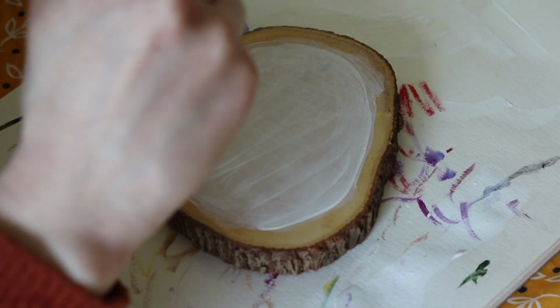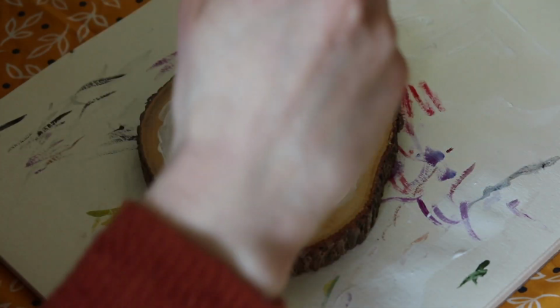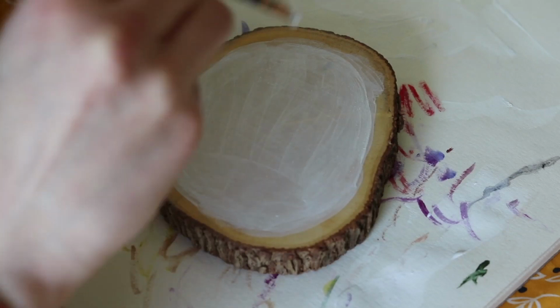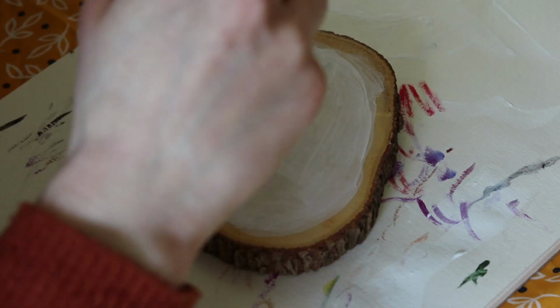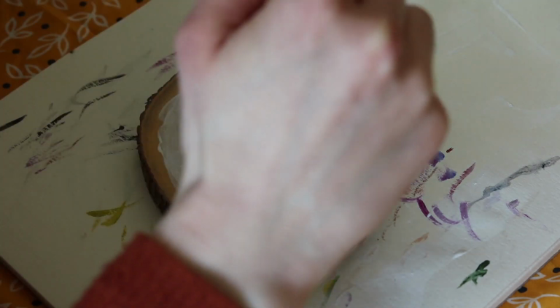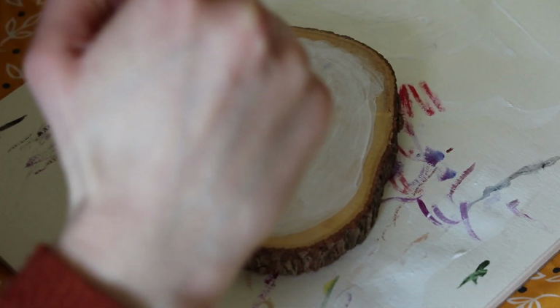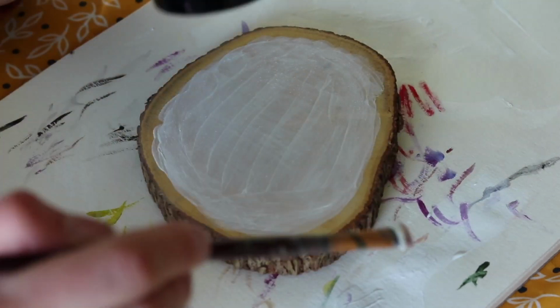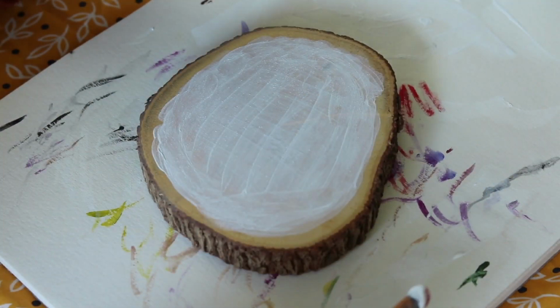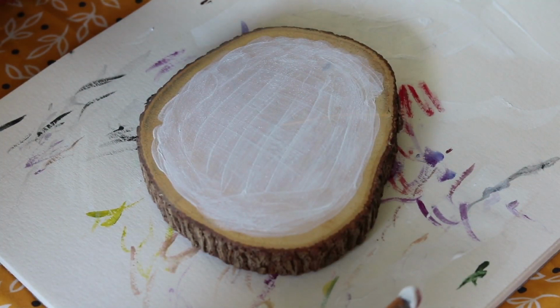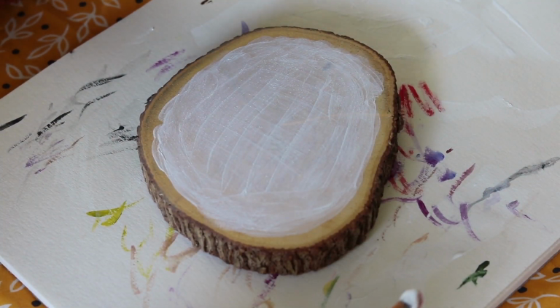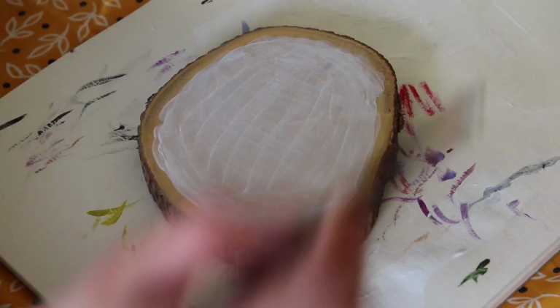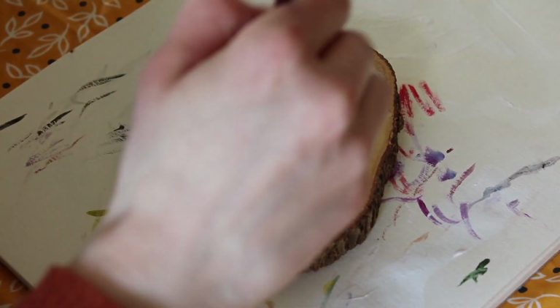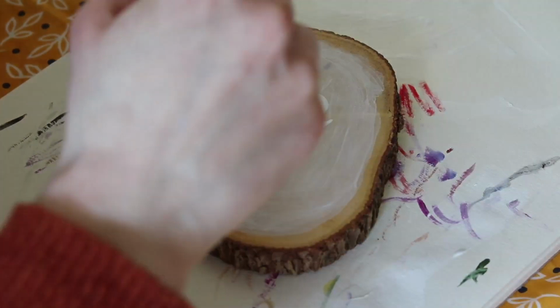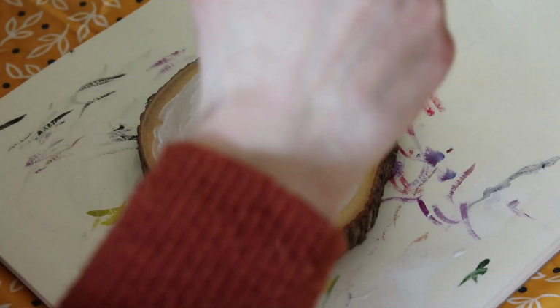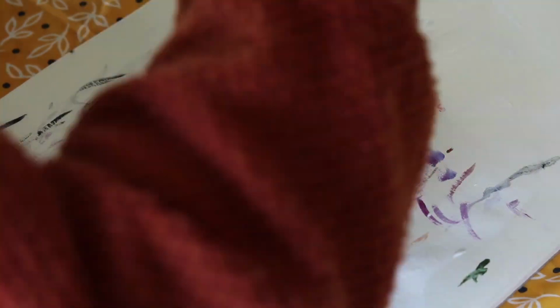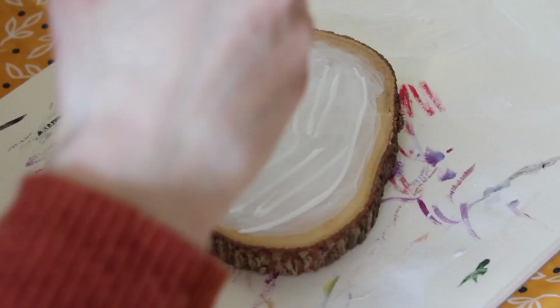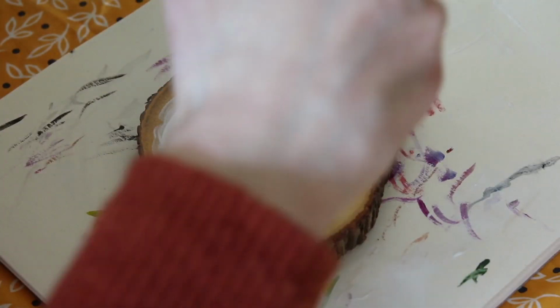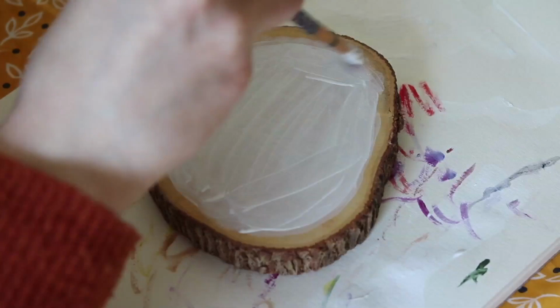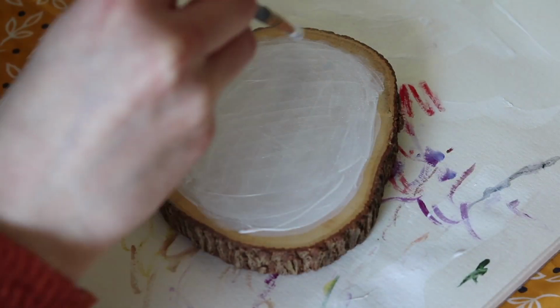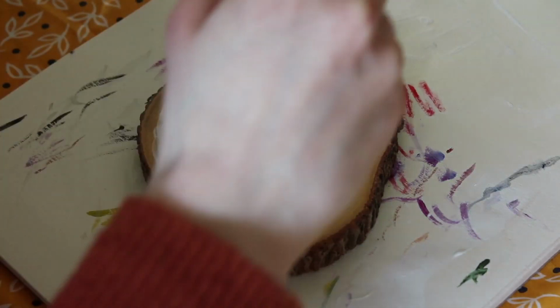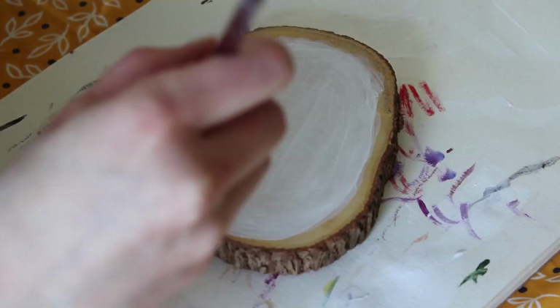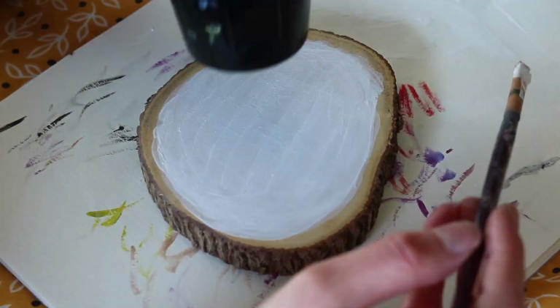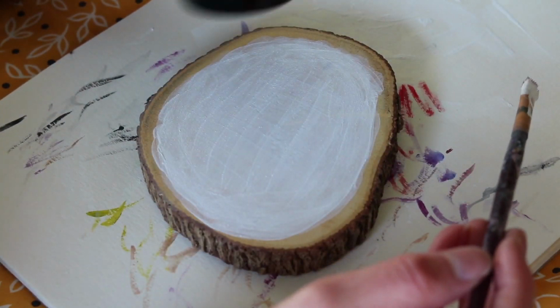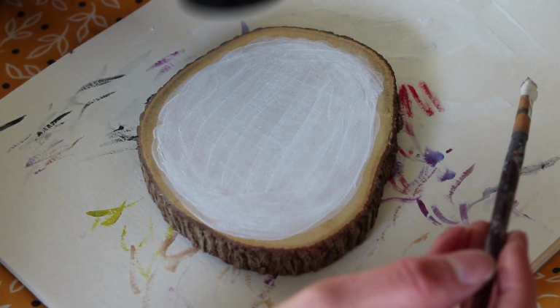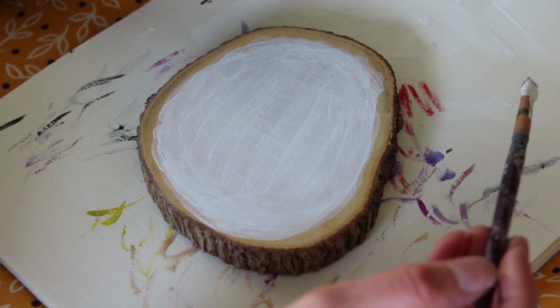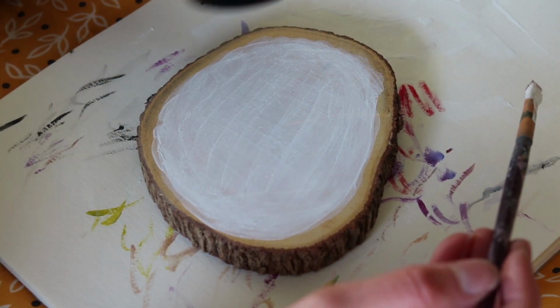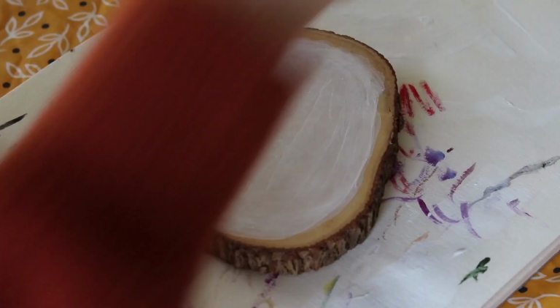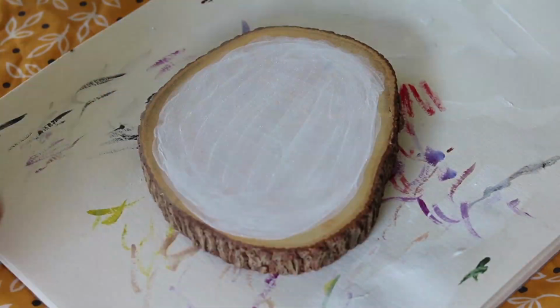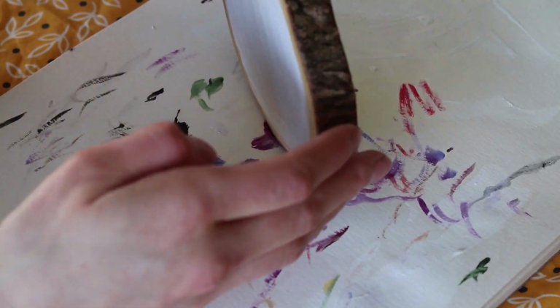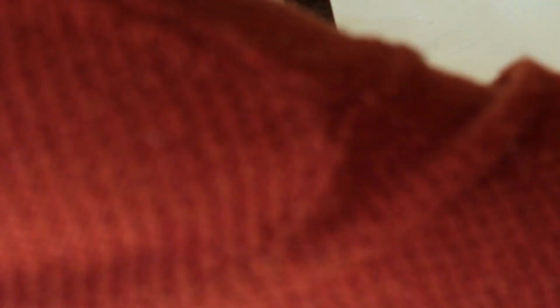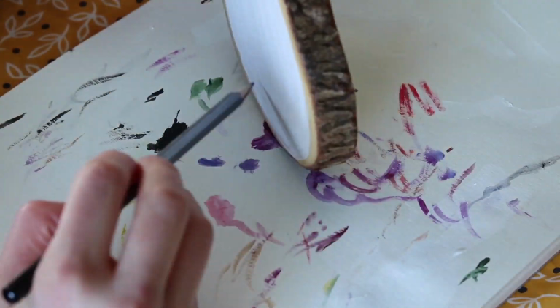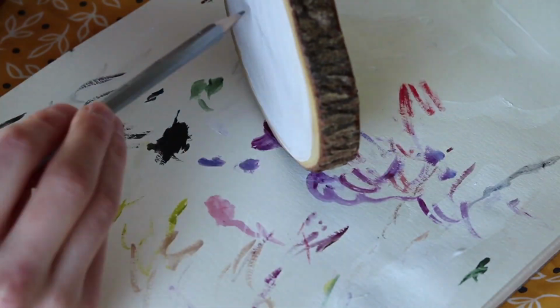As you can see in the video, I'm coating the wood slice with a few layers of gesso, and in between I'm using a hairdryer to speed up the drying process, because it's not fun watching paint dry — especially in a video.